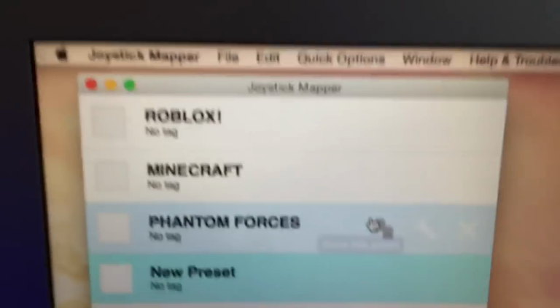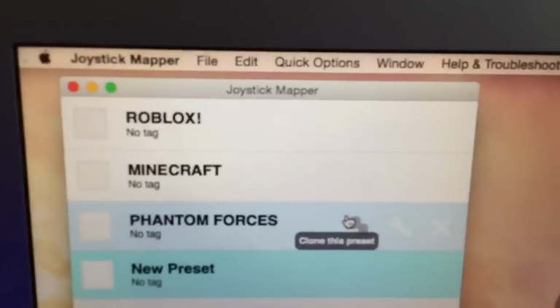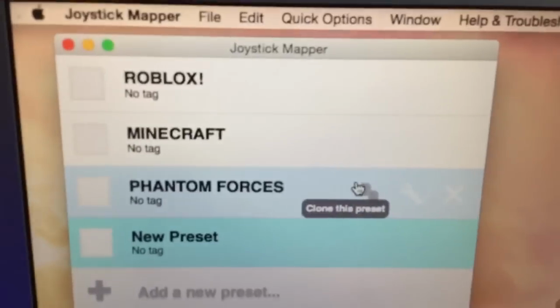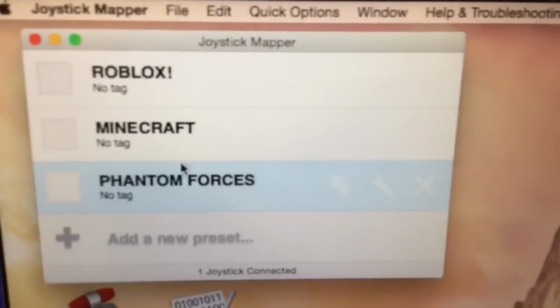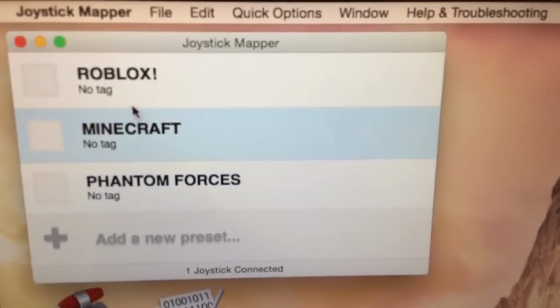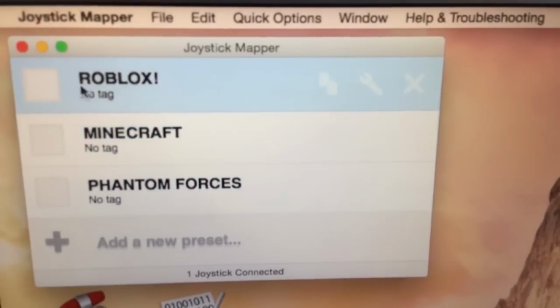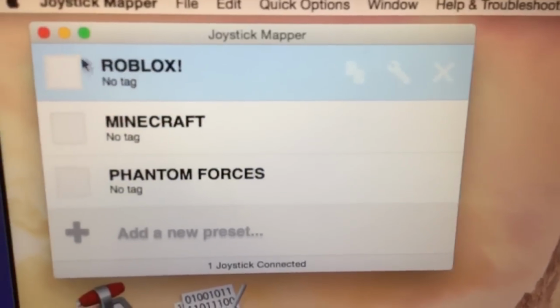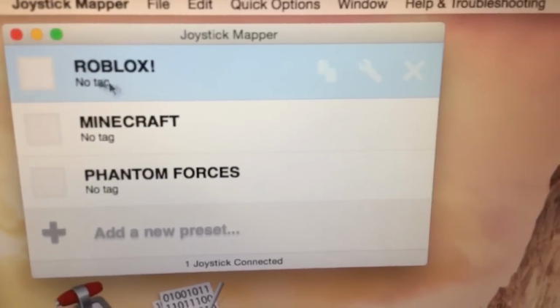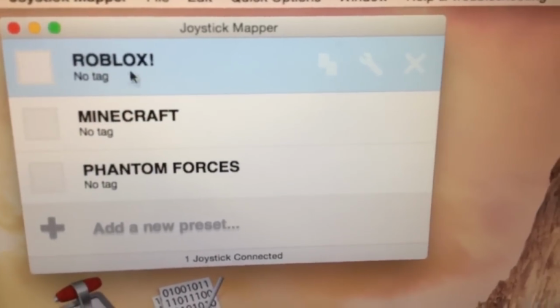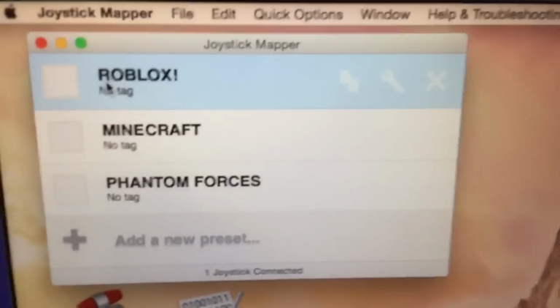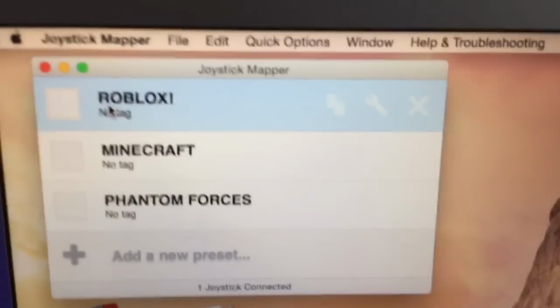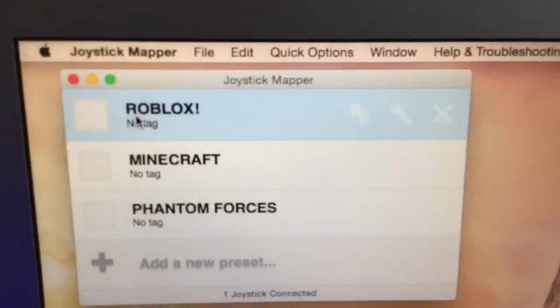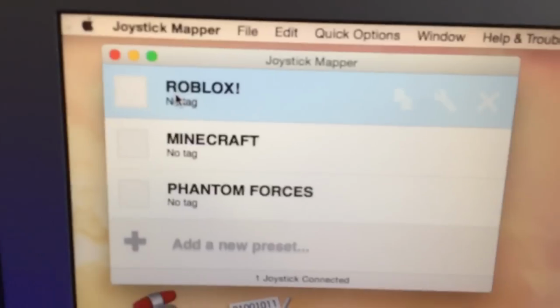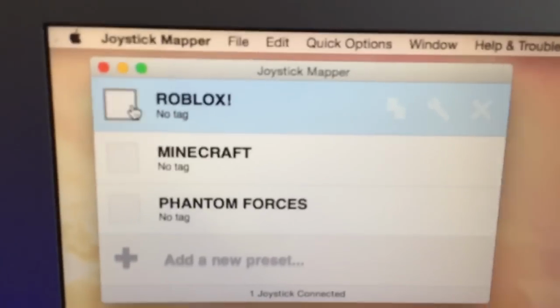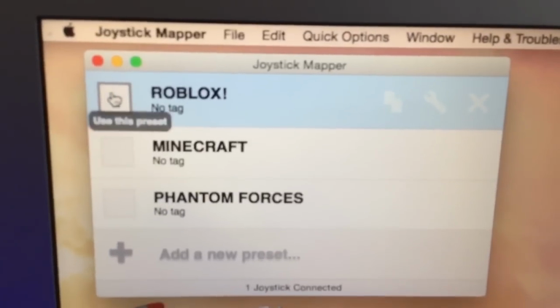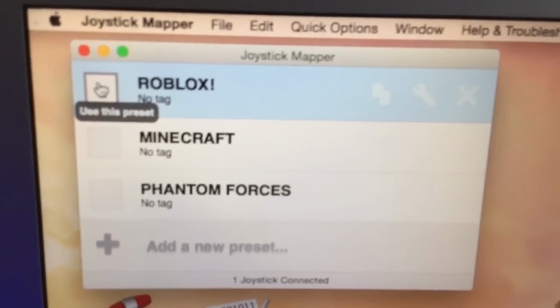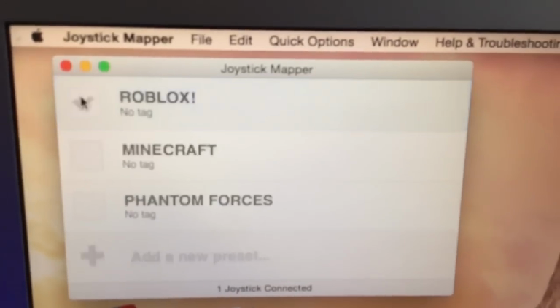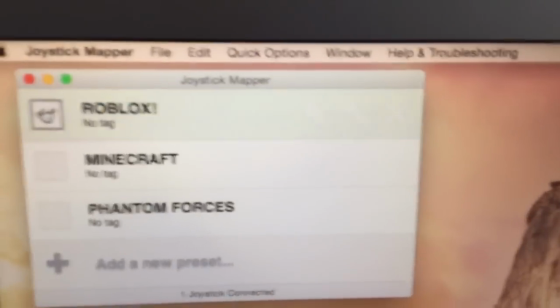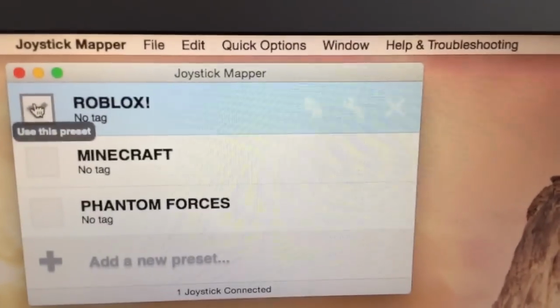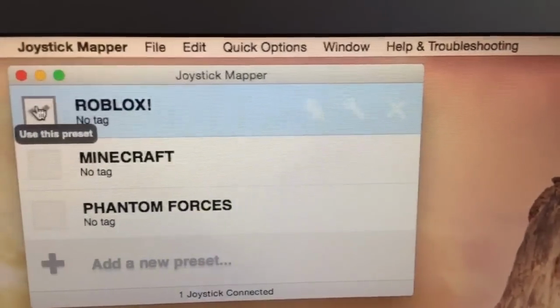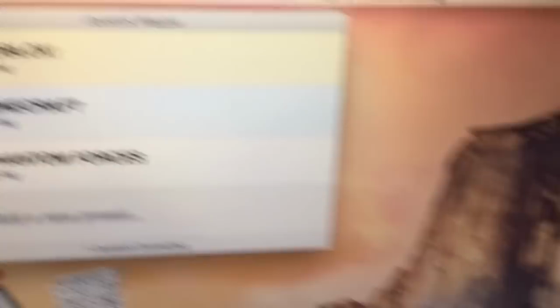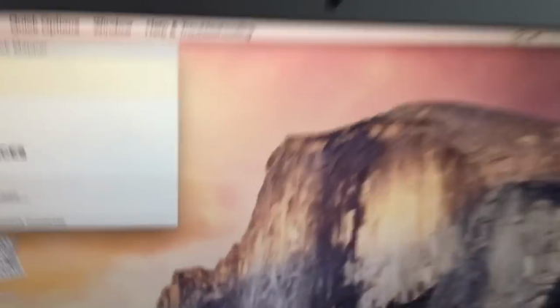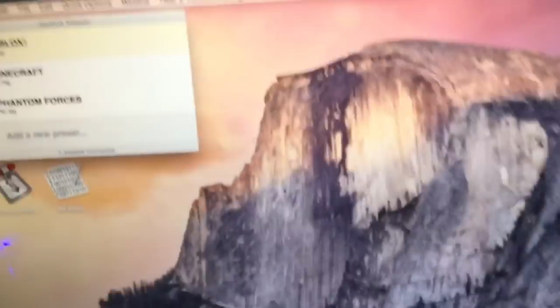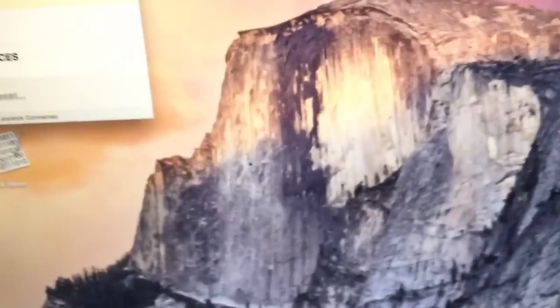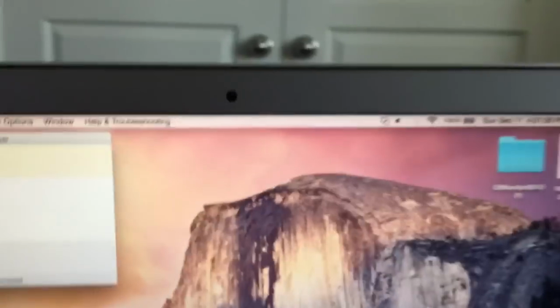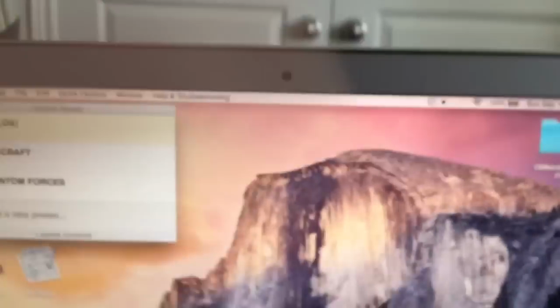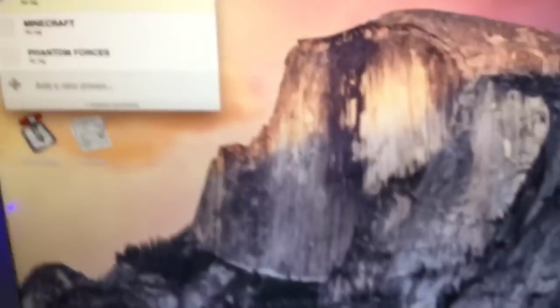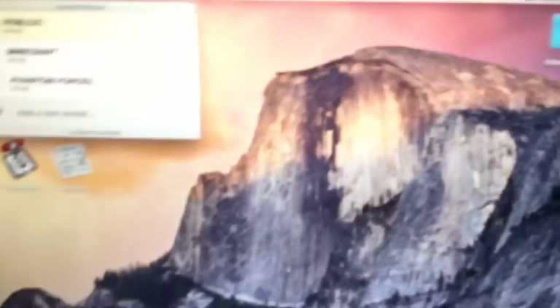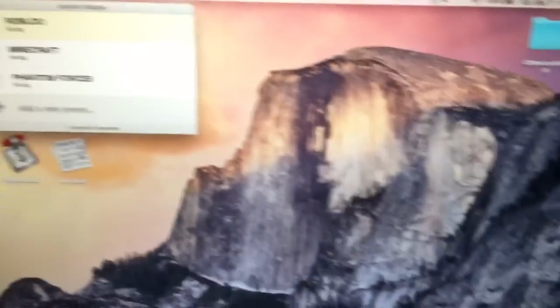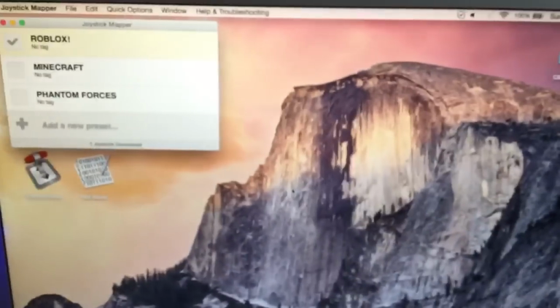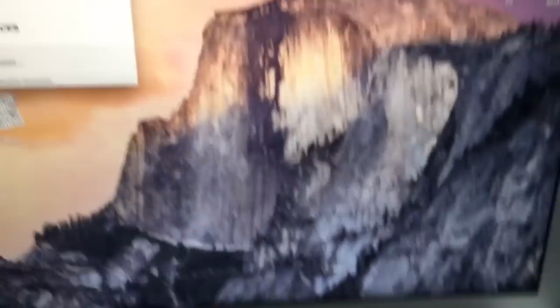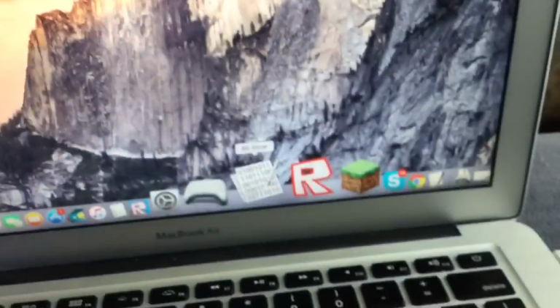I made a preset for Roblox with all the keys and stuff. I'm going to click 'Use This Preset' and now I'm going to launch Roblox.